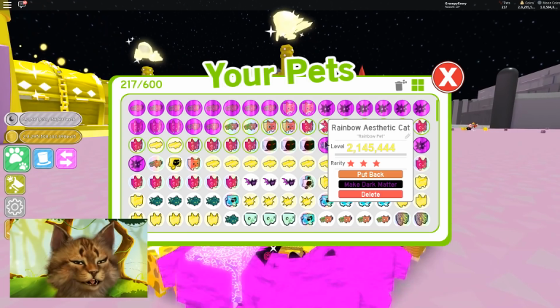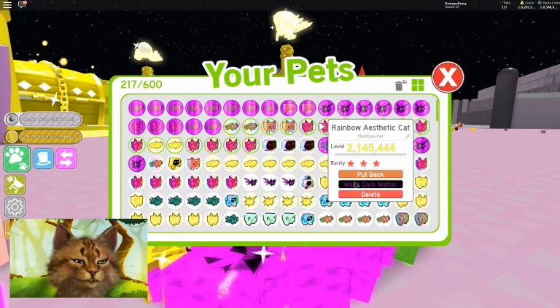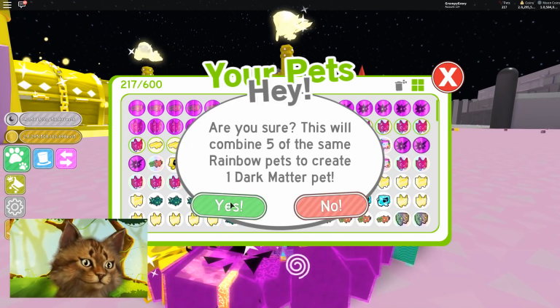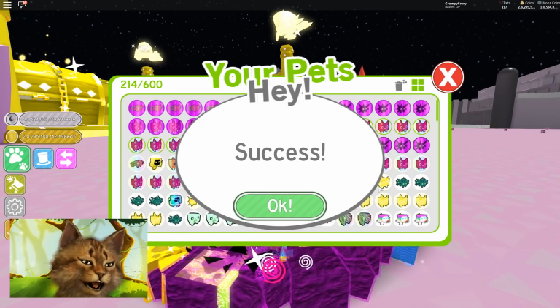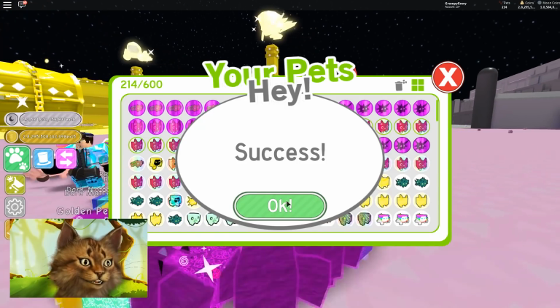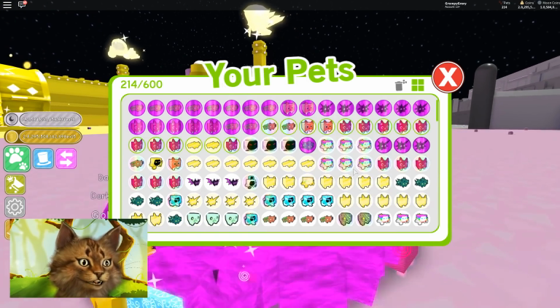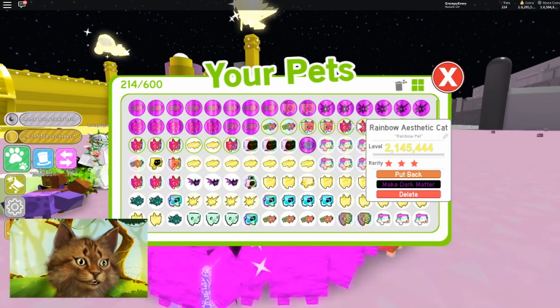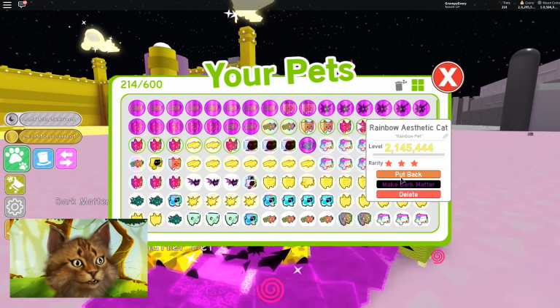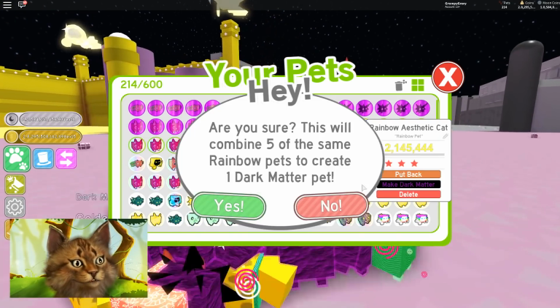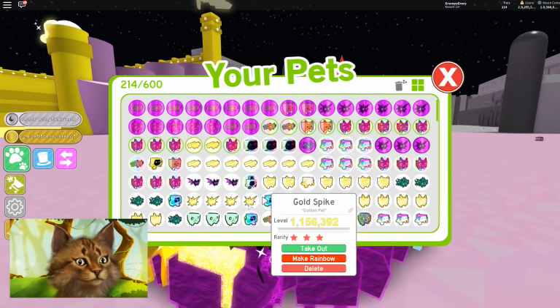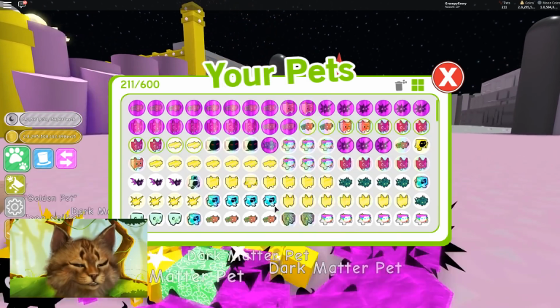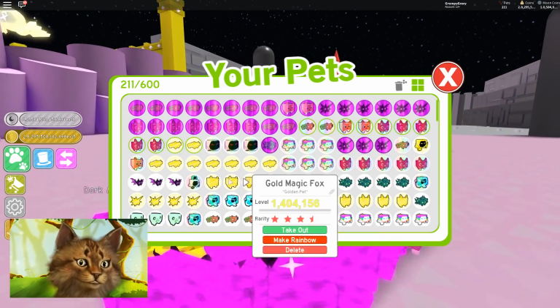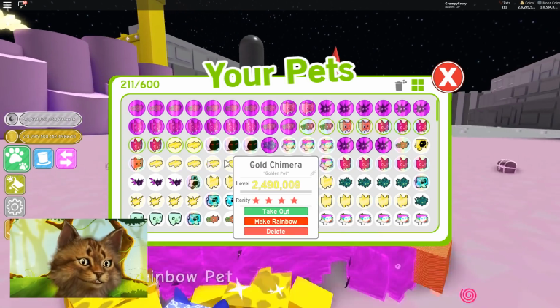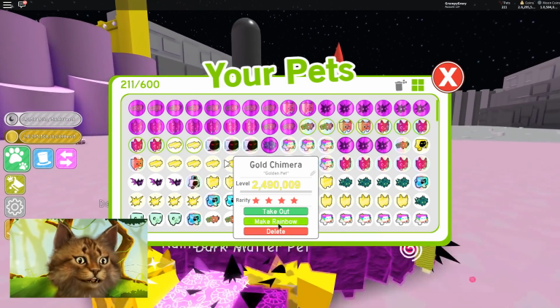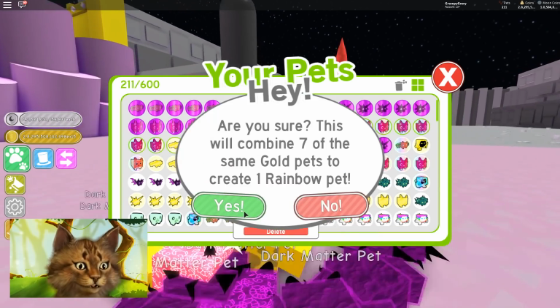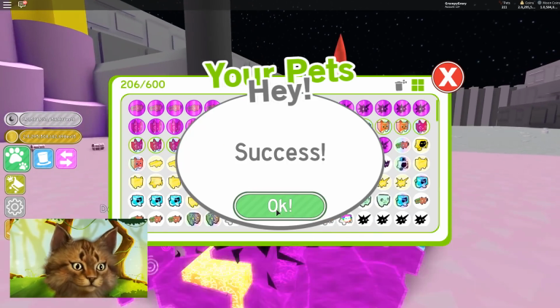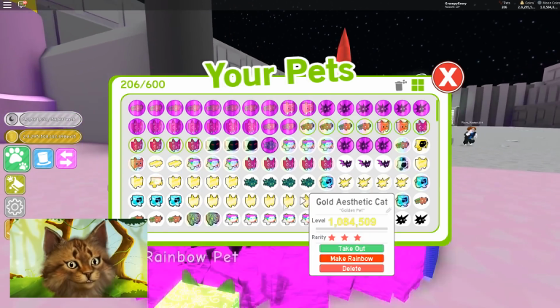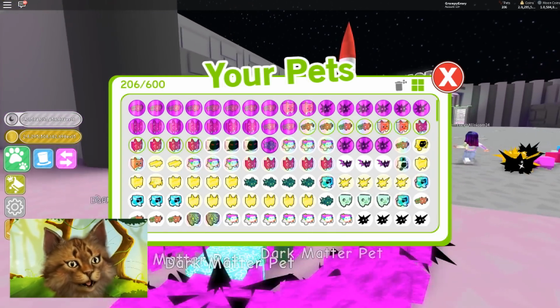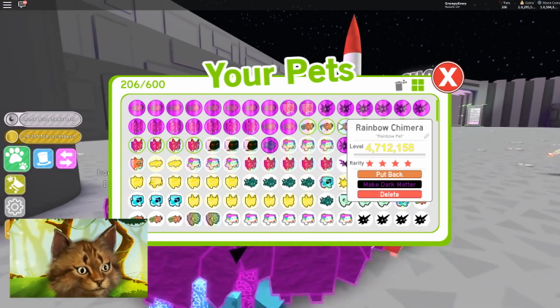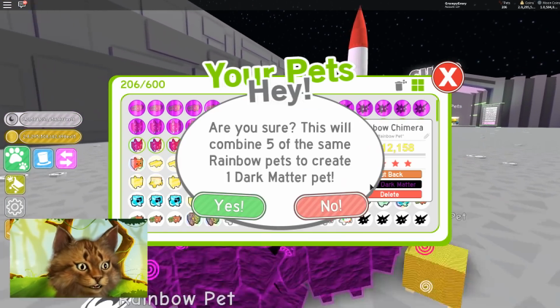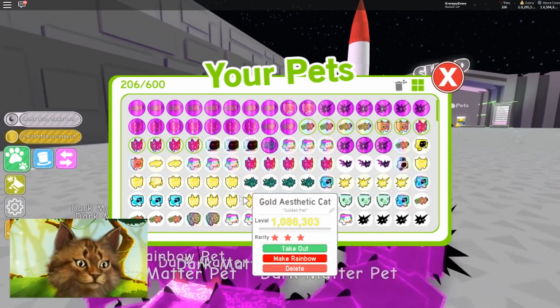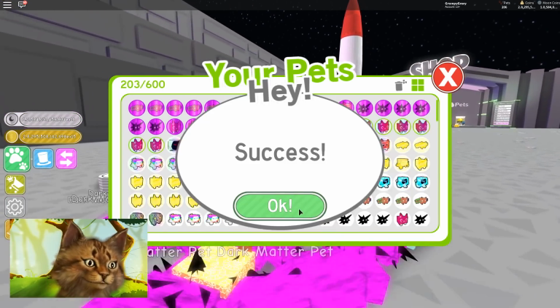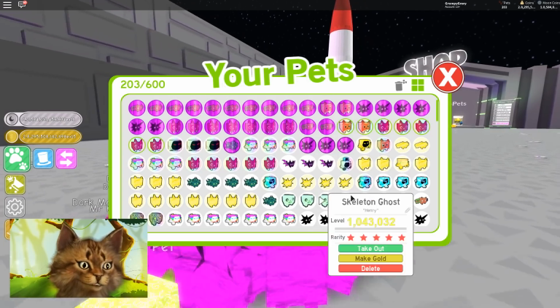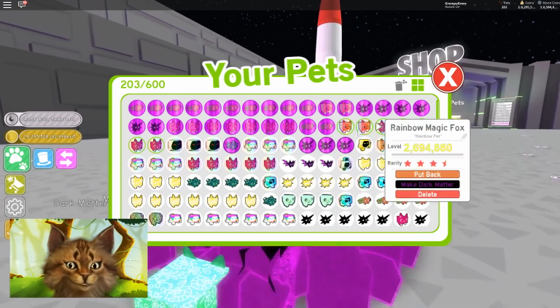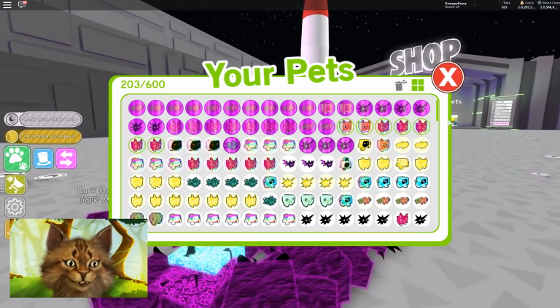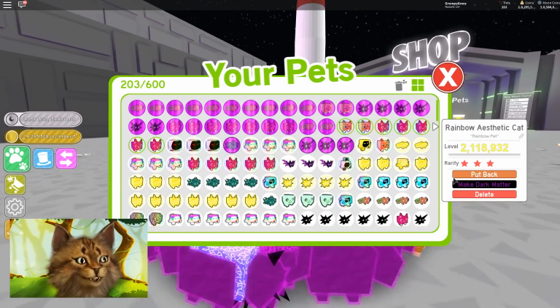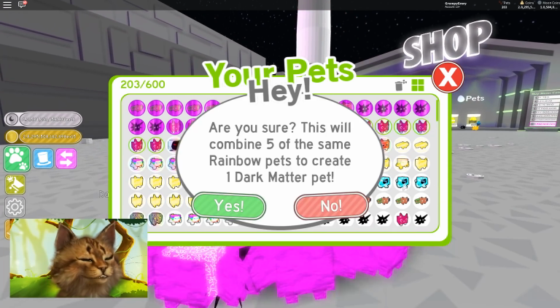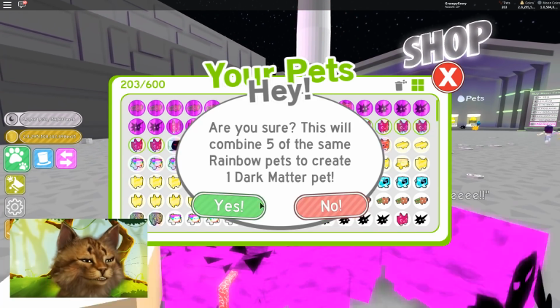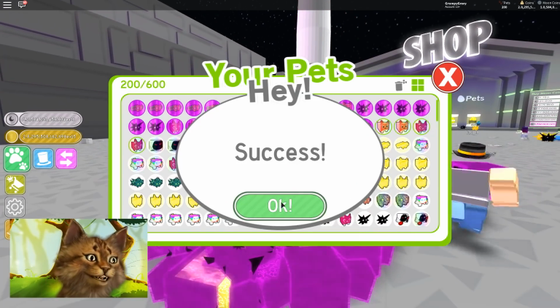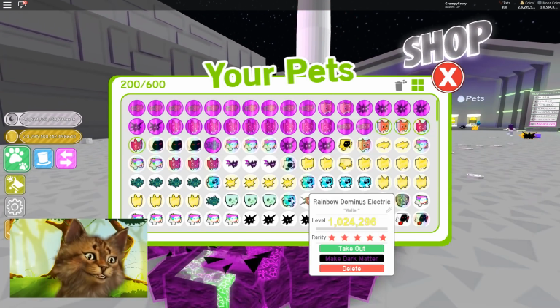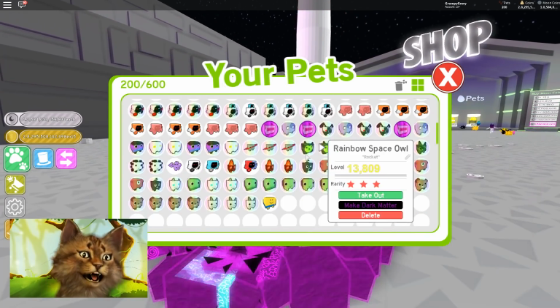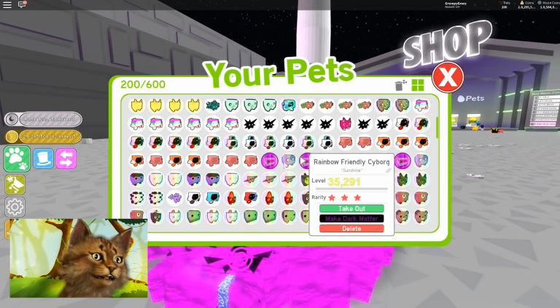Look at this — Dark Matter cat. Make Dark Matter. I just have so many, way too many. Another one right here — make Dark Matter. Oh my god, there's just way too many. I've literally just made 1, 2, 3, 4, 5, 6, 7, 8, 9, 10, 11, 12, 13, 14, 15, 16.